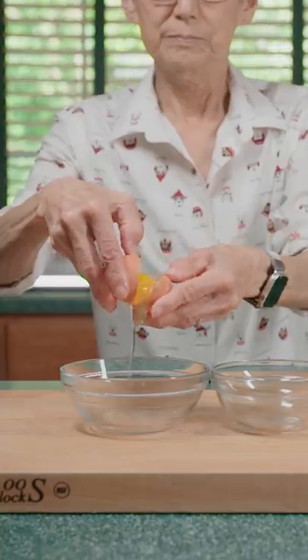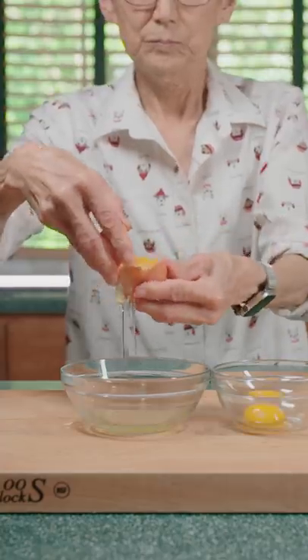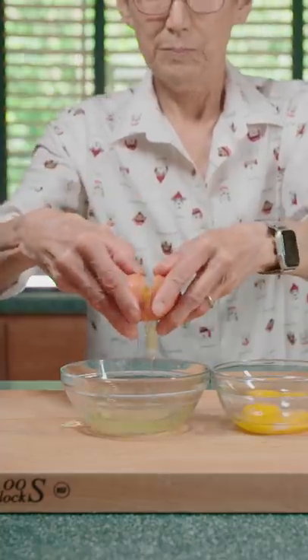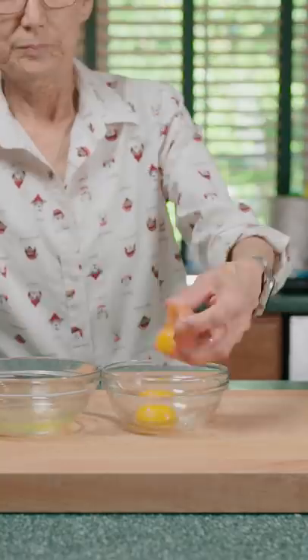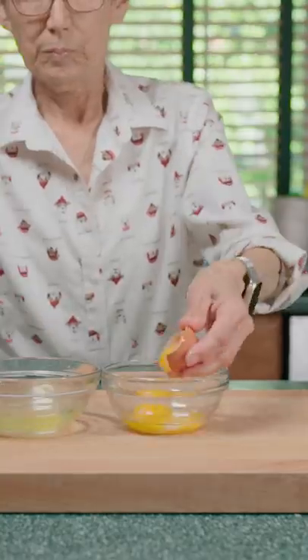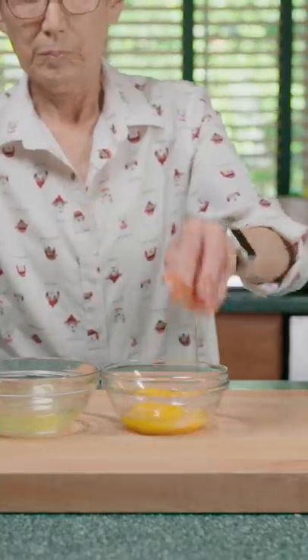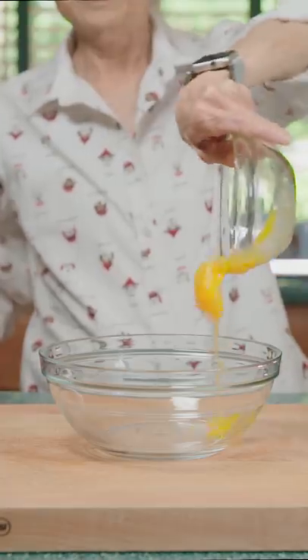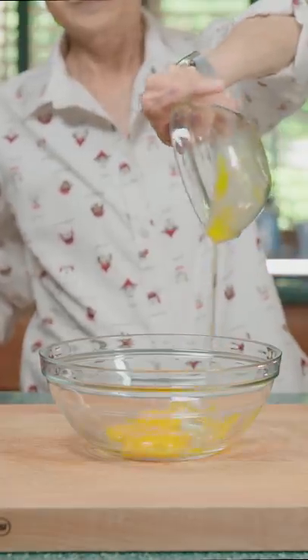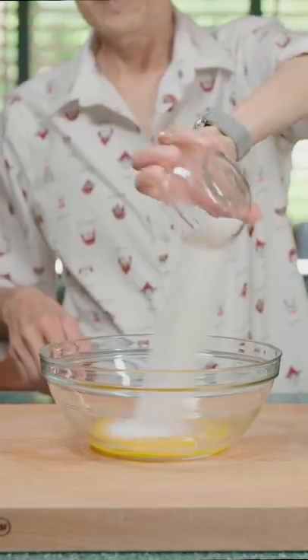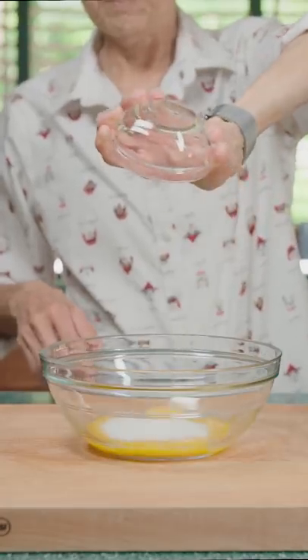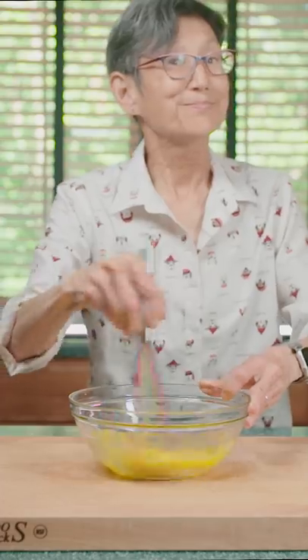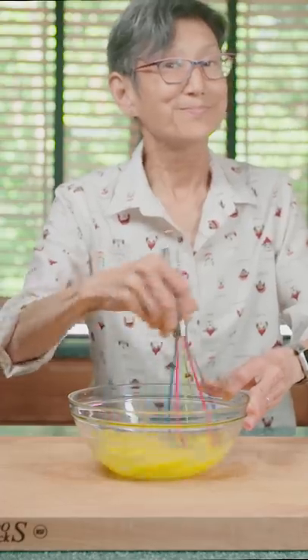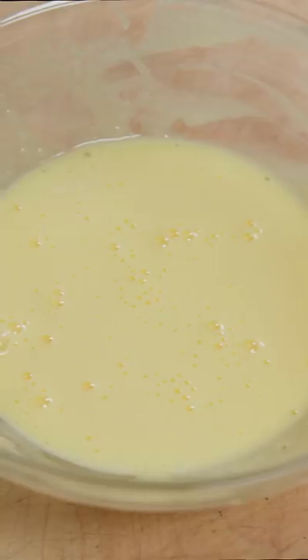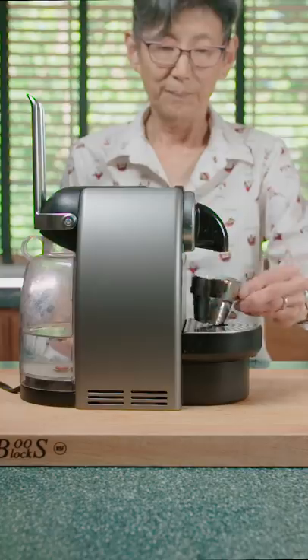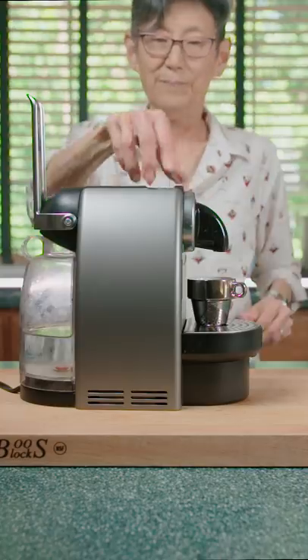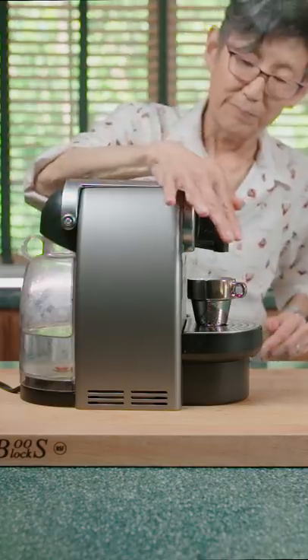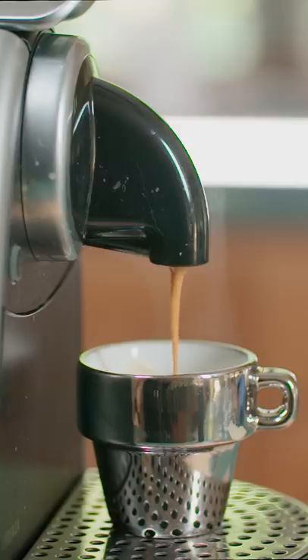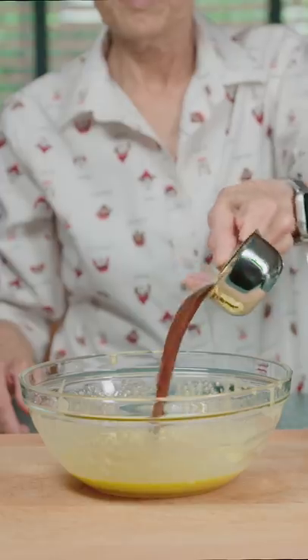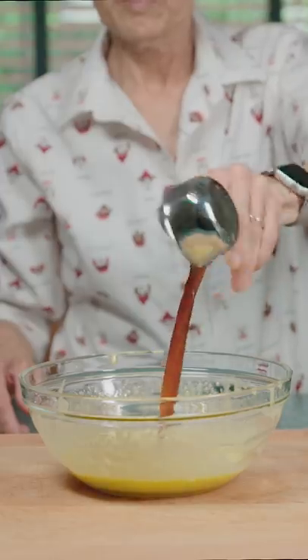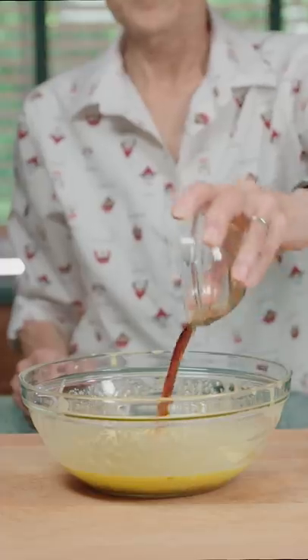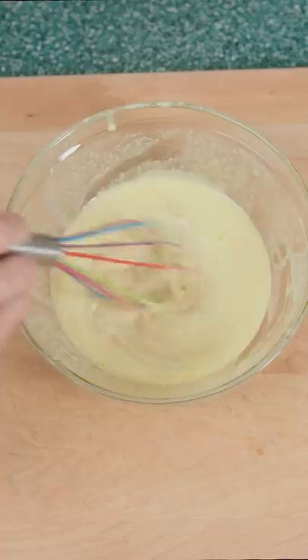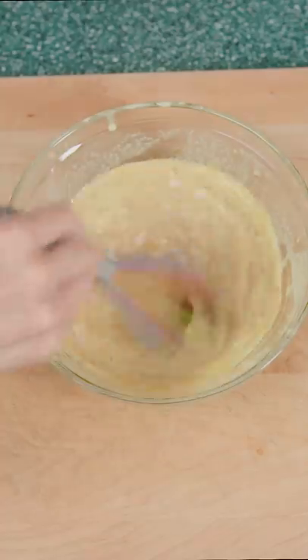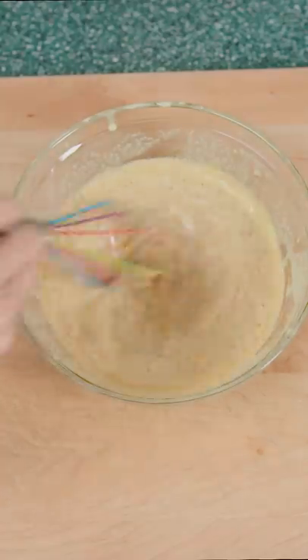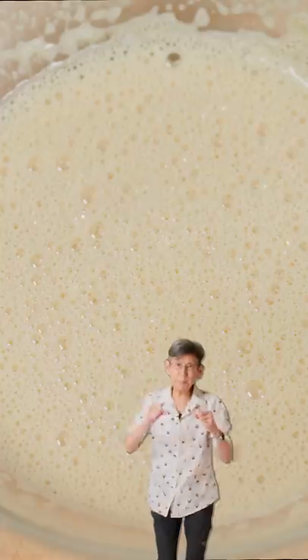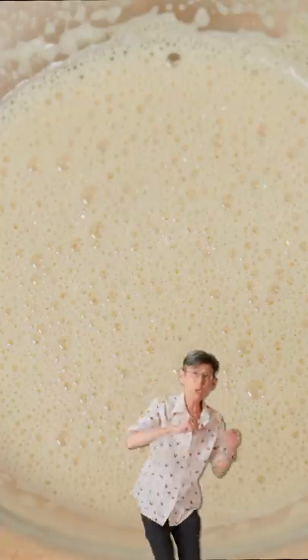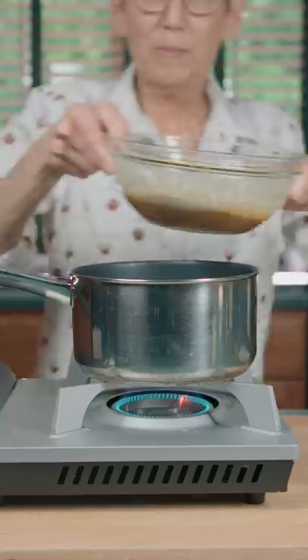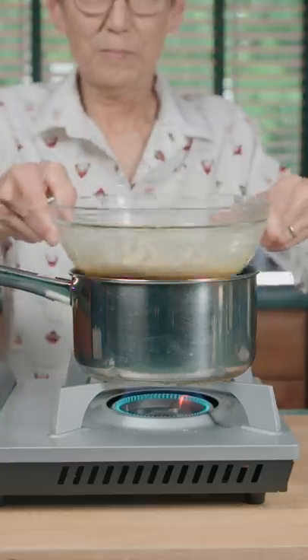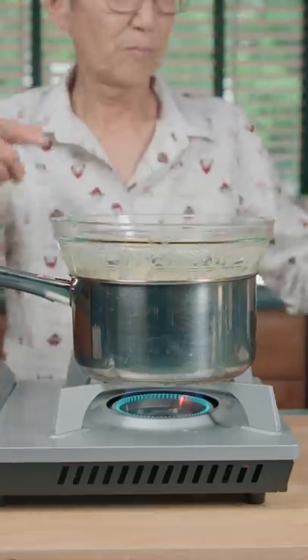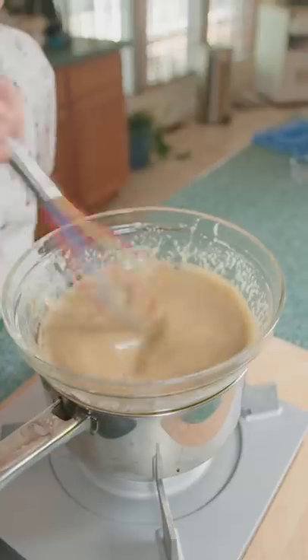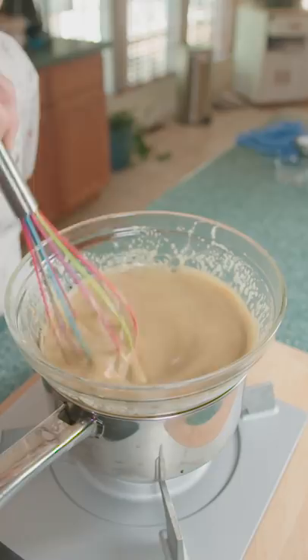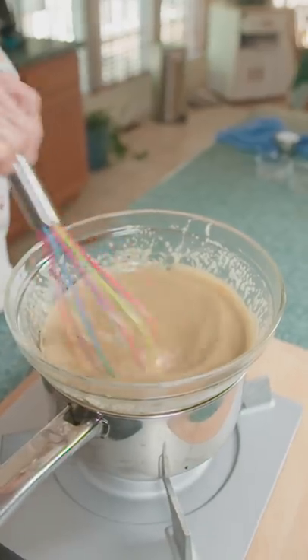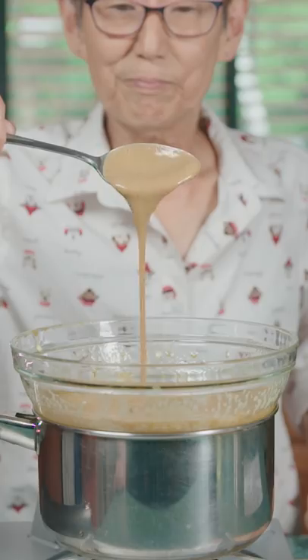Crack three eggs, save the yolk, and add them to a bowl with sugar. Mix till bubbly. Quickly make an espresso. Pour into the eggs with vanilla, and mix till it's bubblier. Add to a double boiler, then continue to mix till smooth.